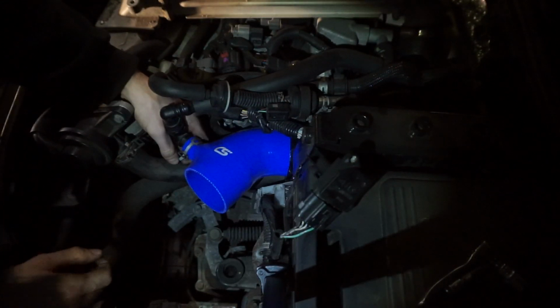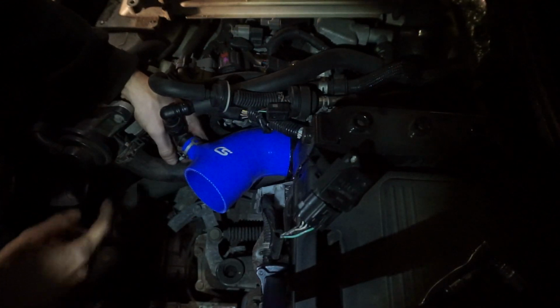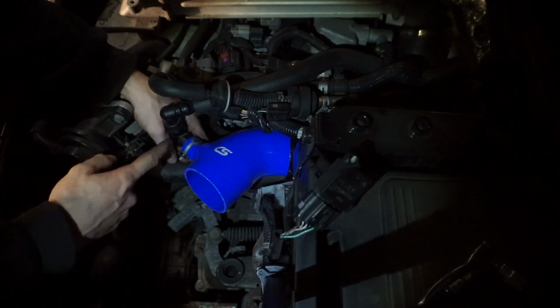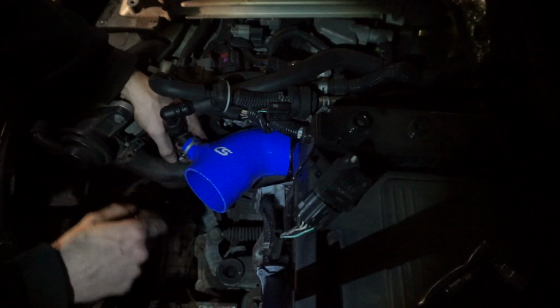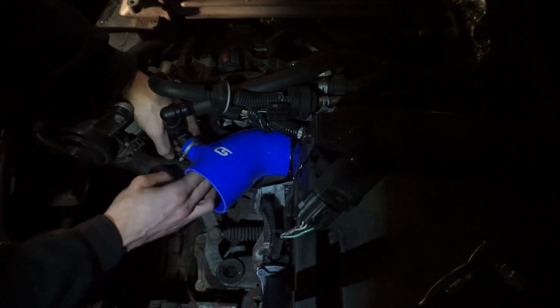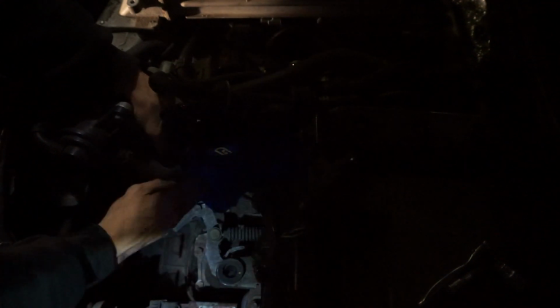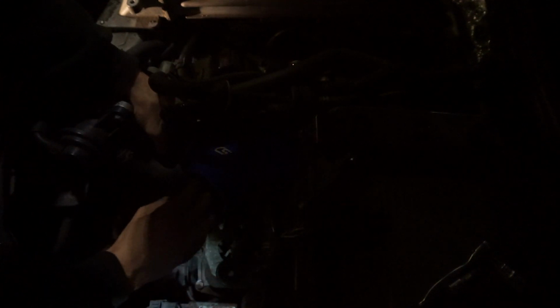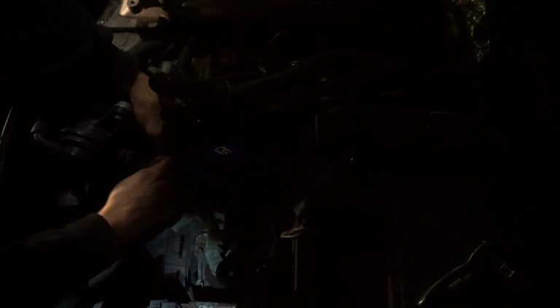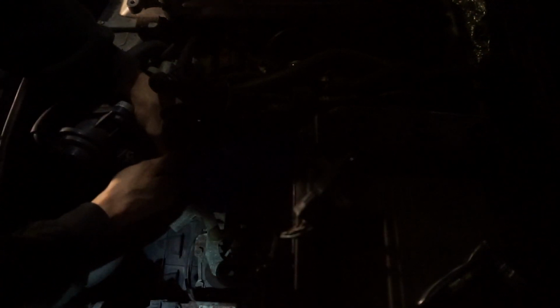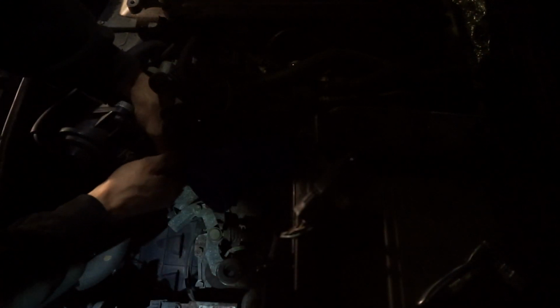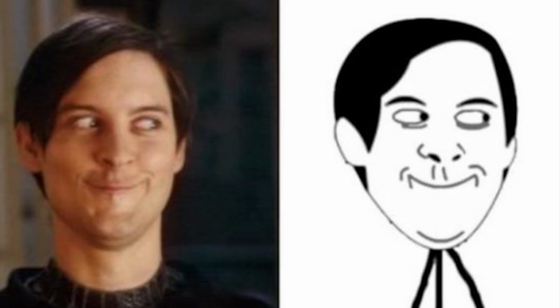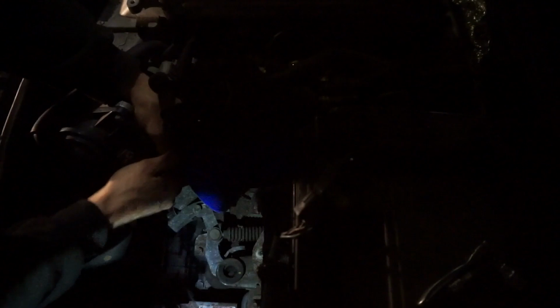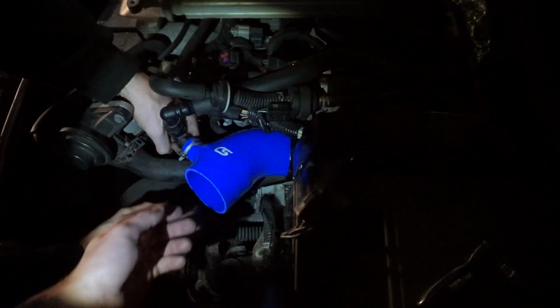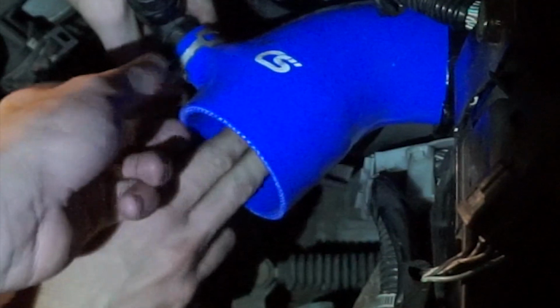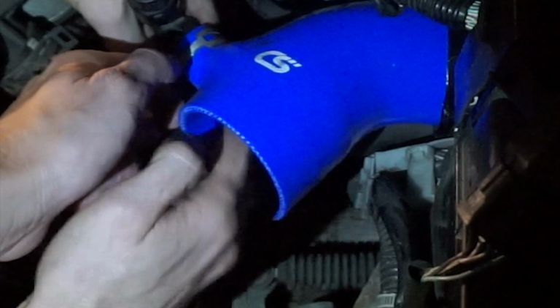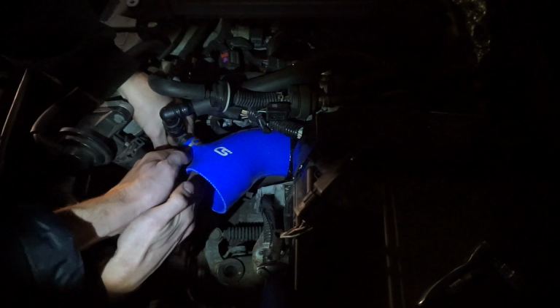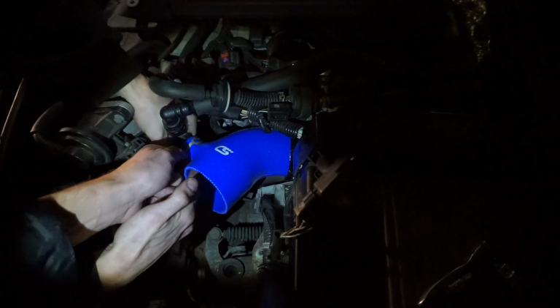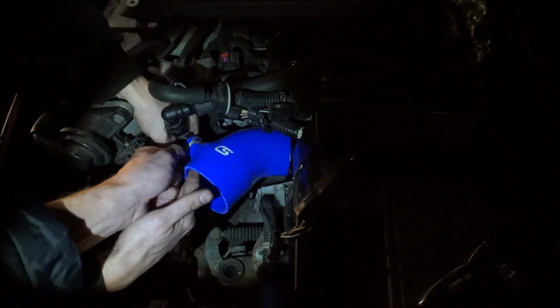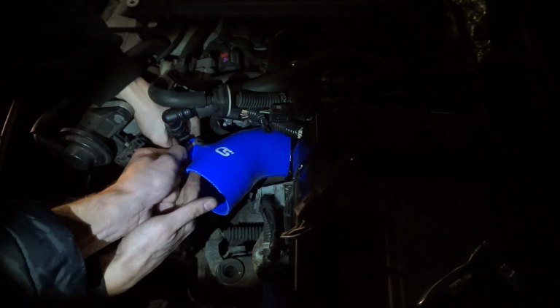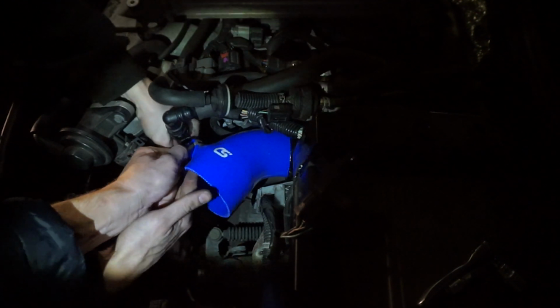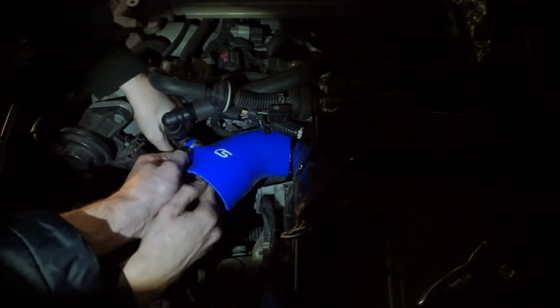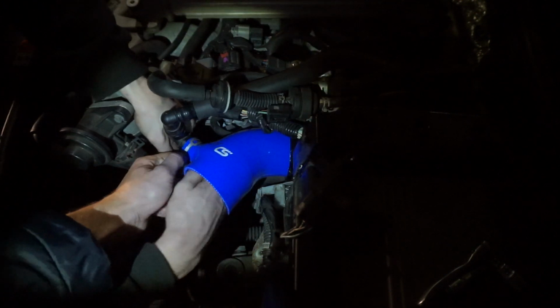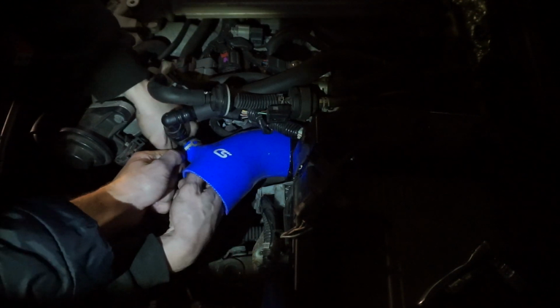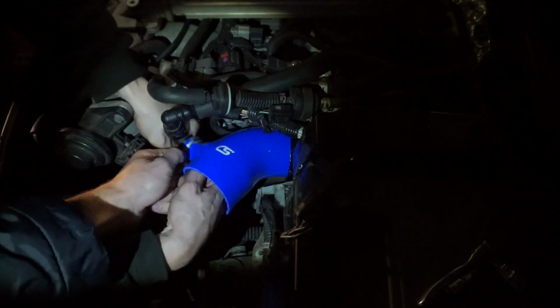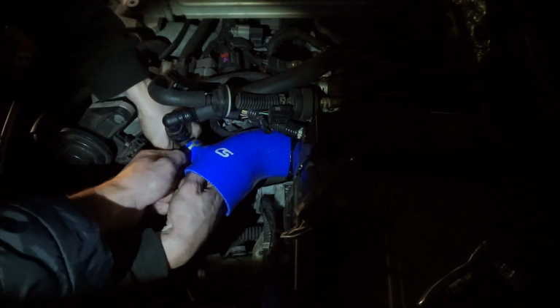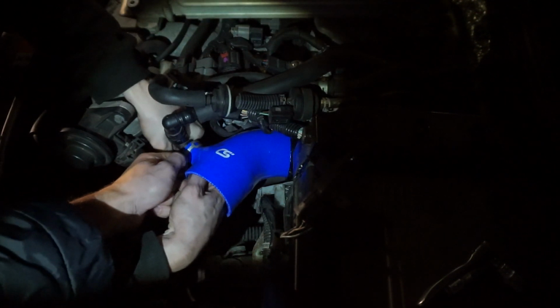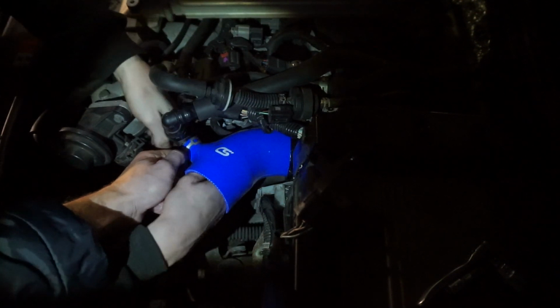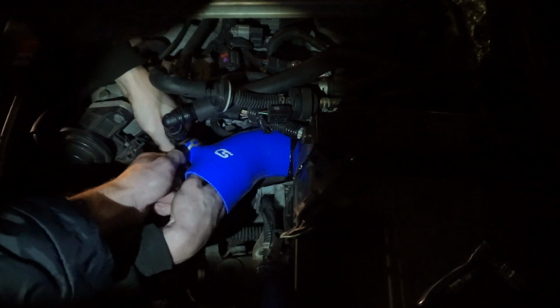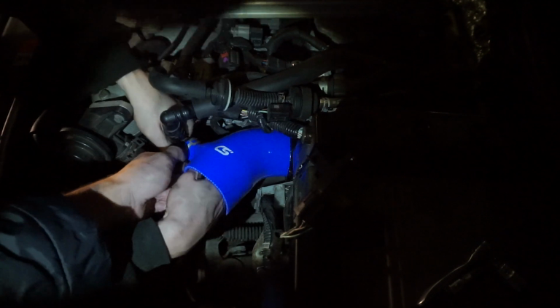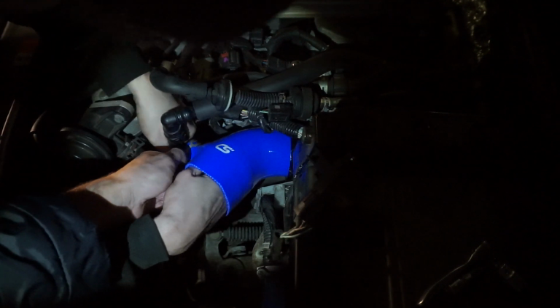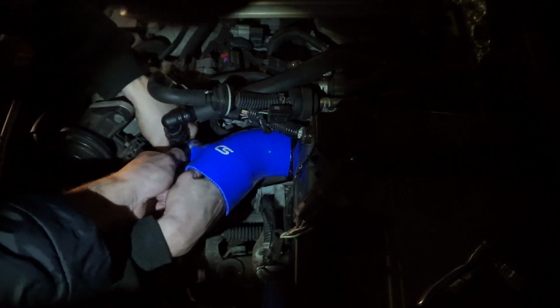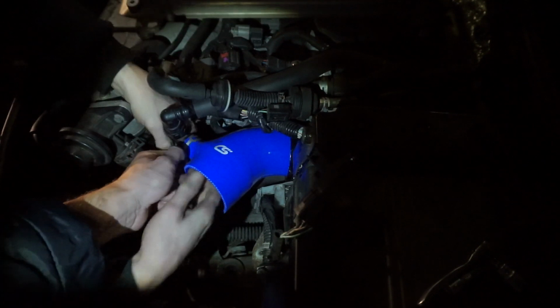Who wants to squeeze that while I push? You can do that with your fingers. You got it on there? A little bit. It's in.